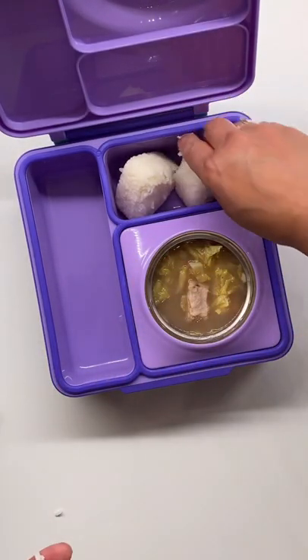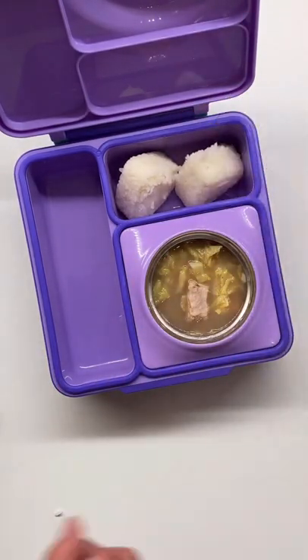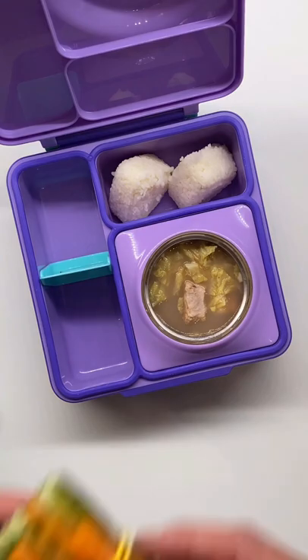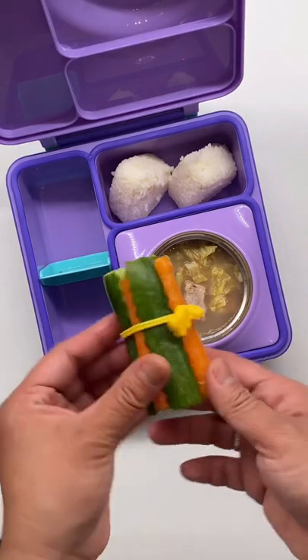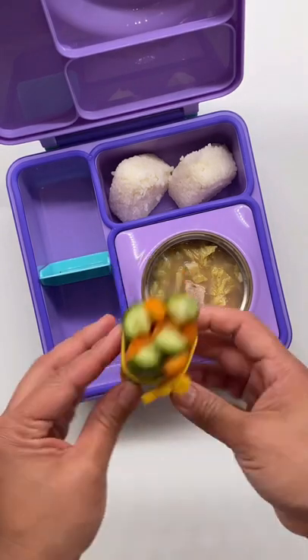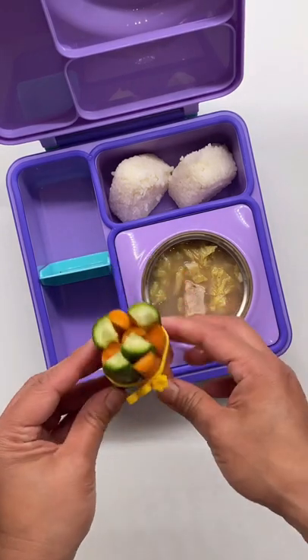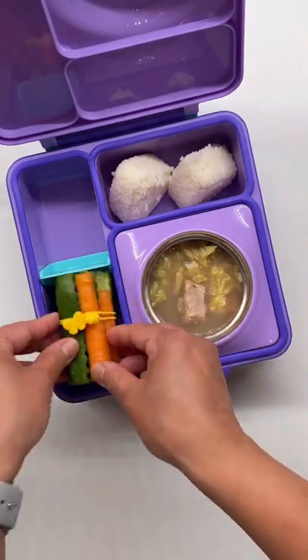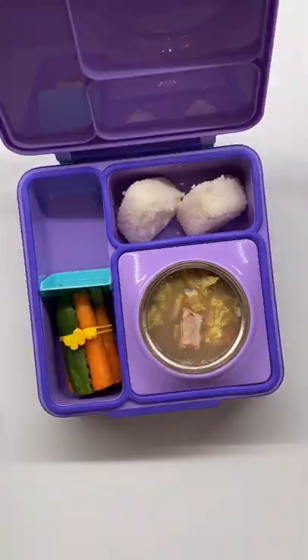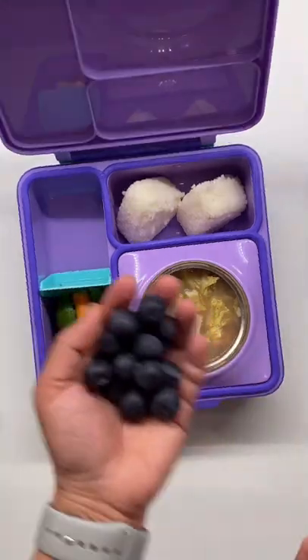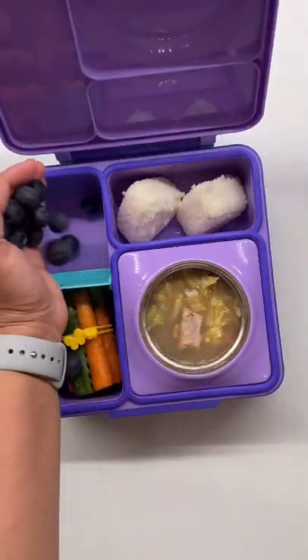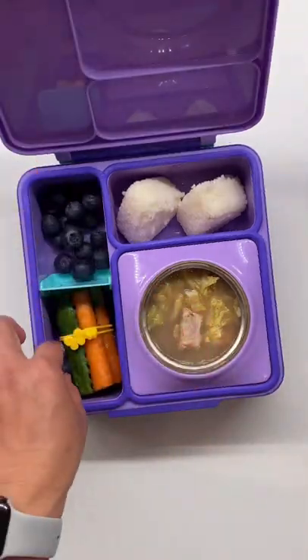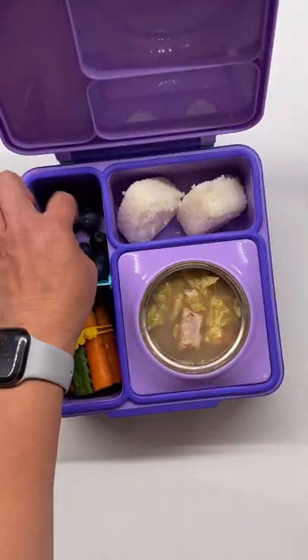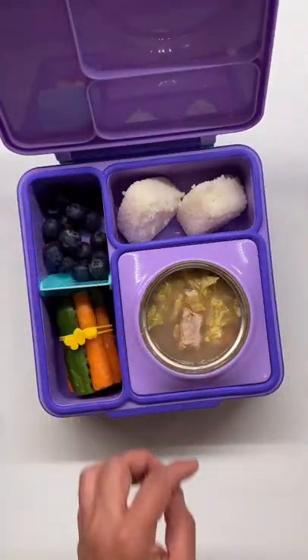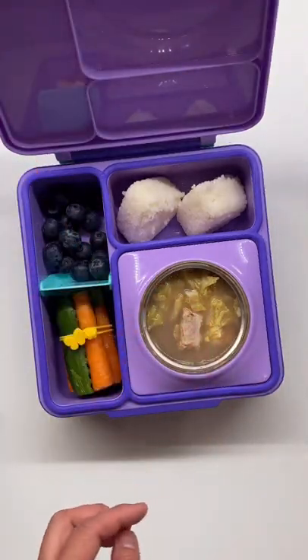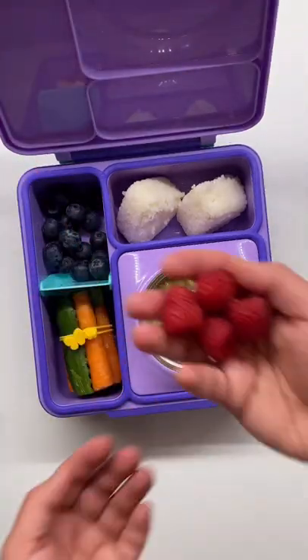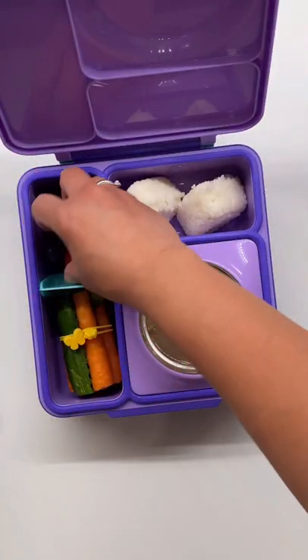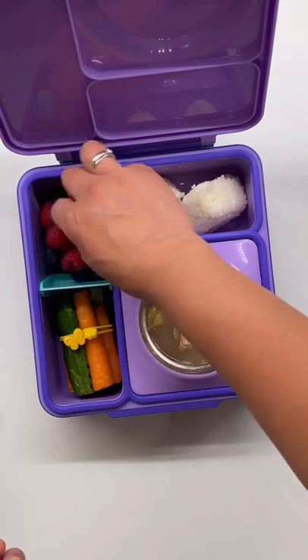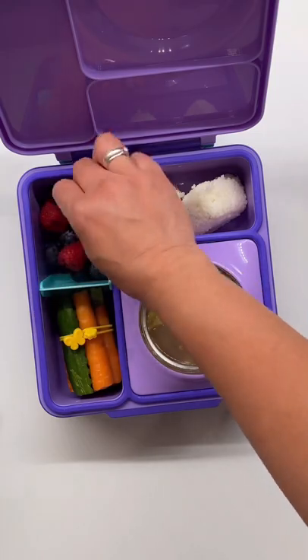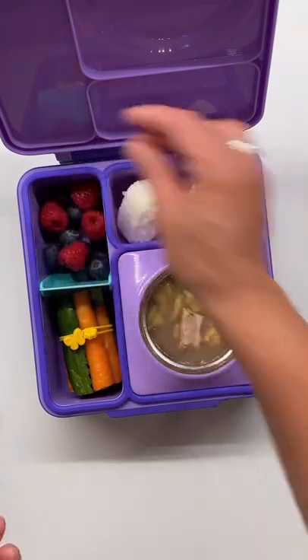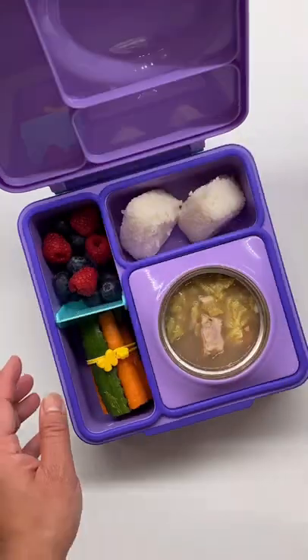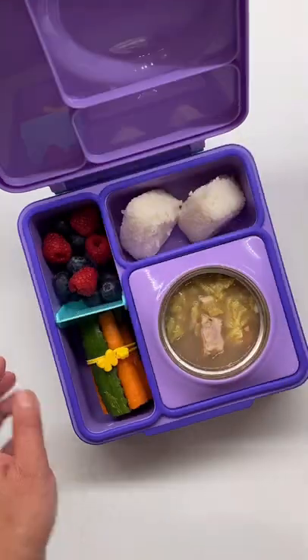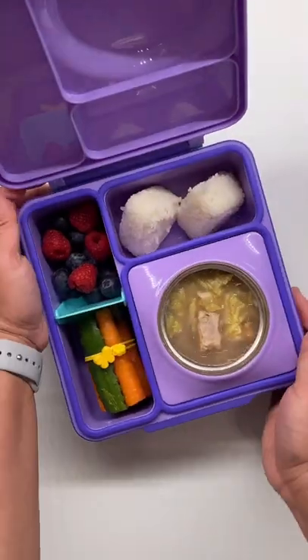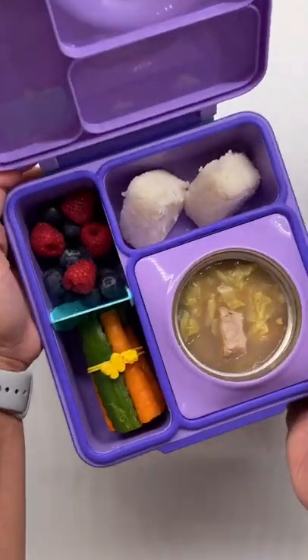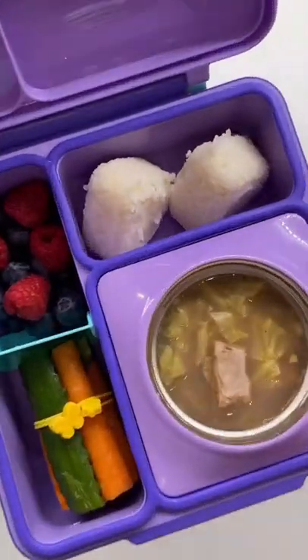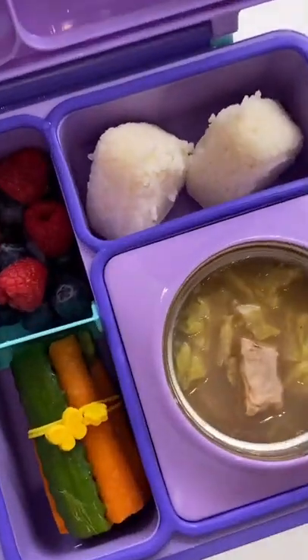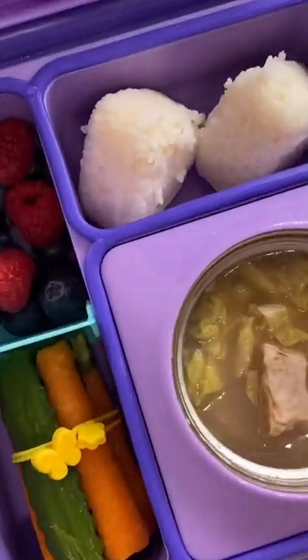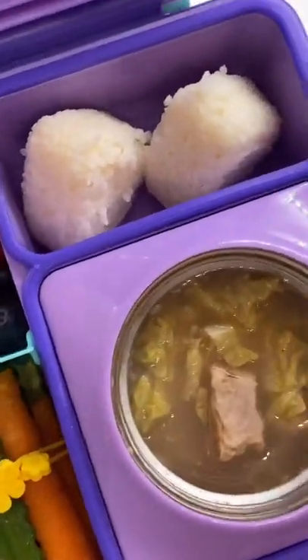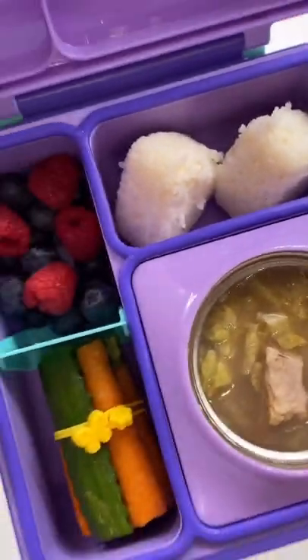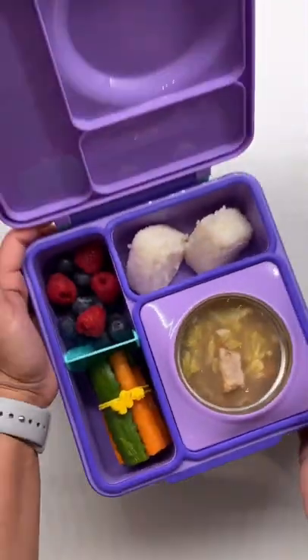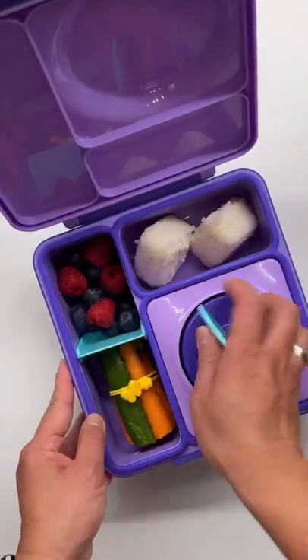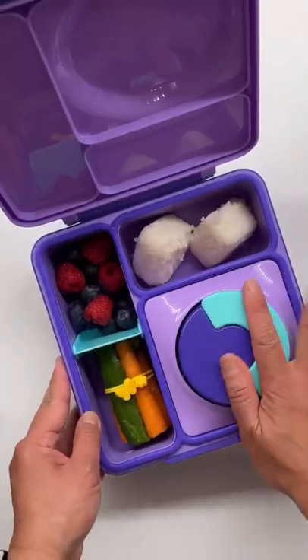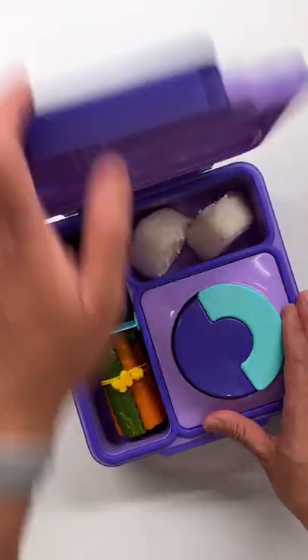I also included some carrots and cucumber sticks. And for her fruit she'll have blueberries and raspberries. And that's it. Salamat for watching. See ya!